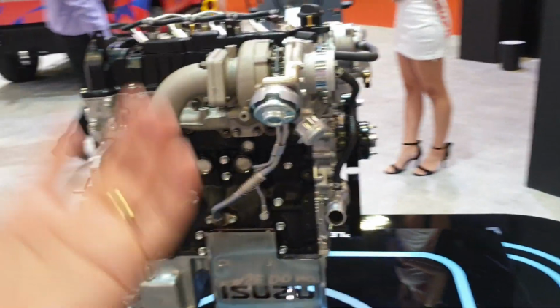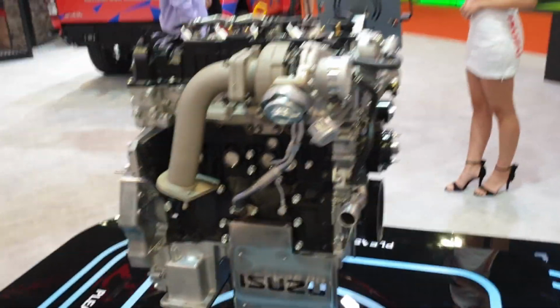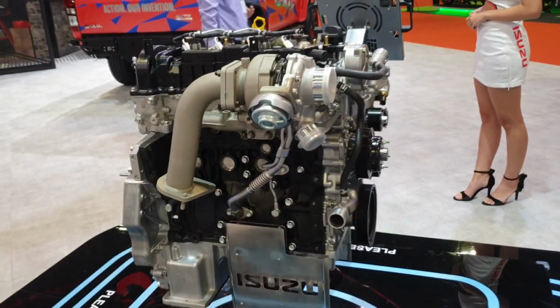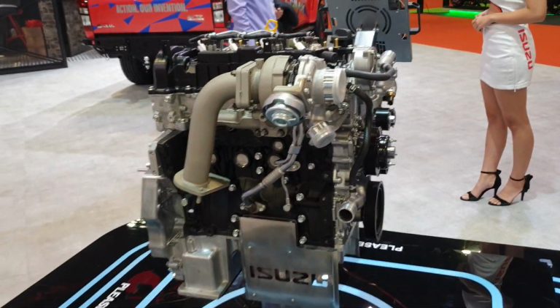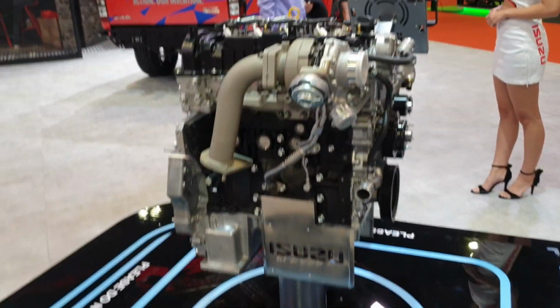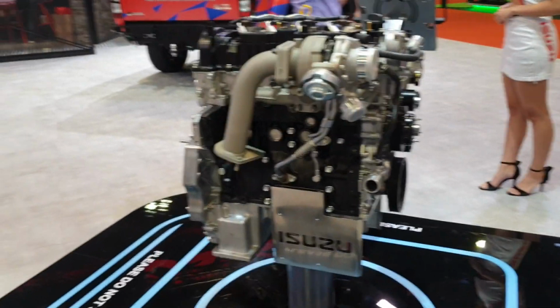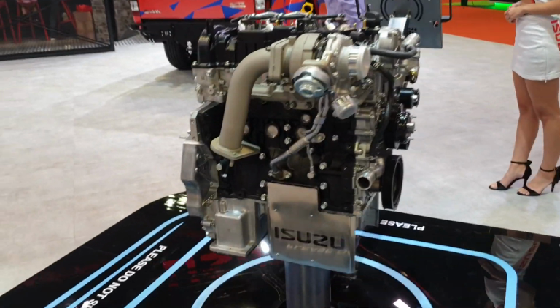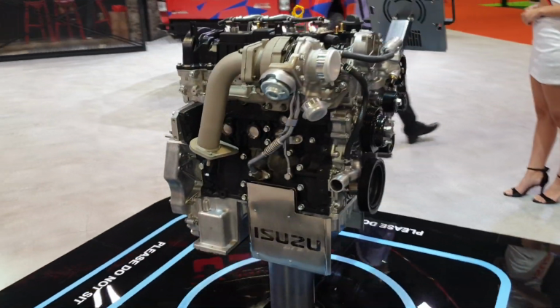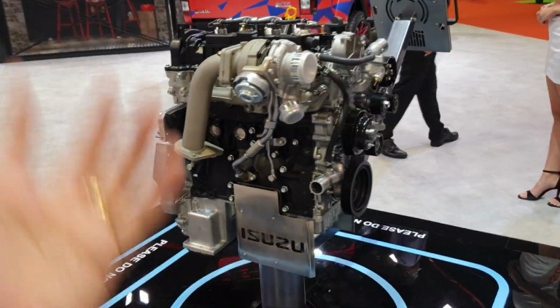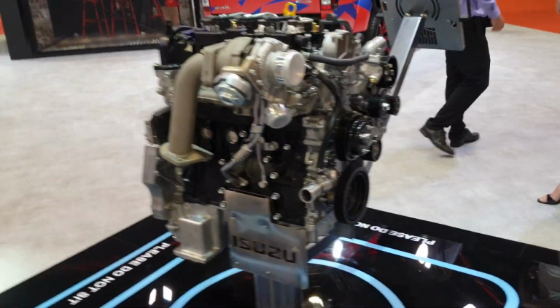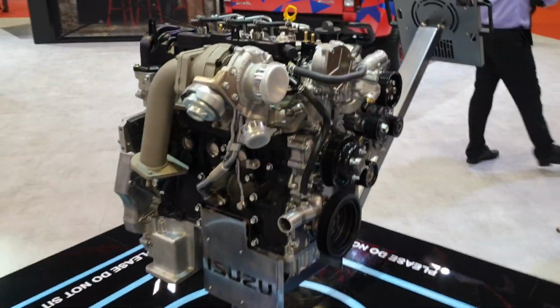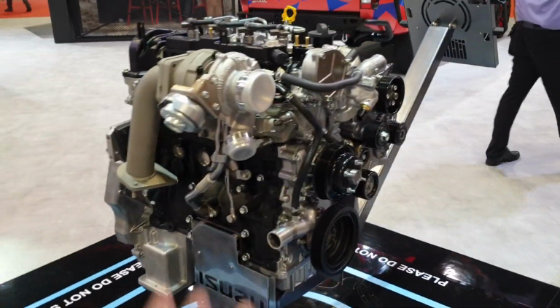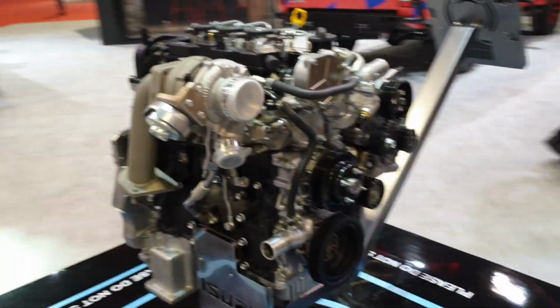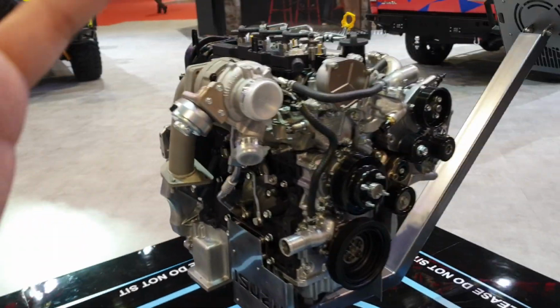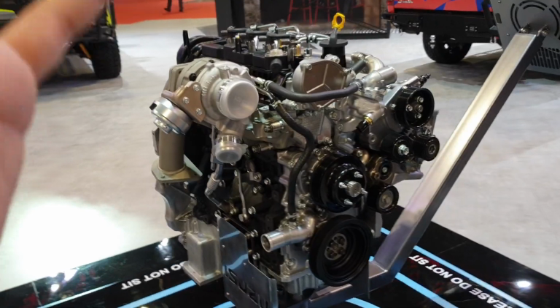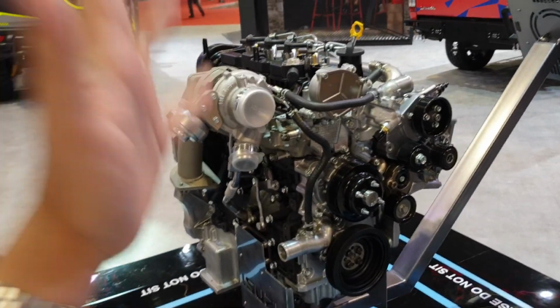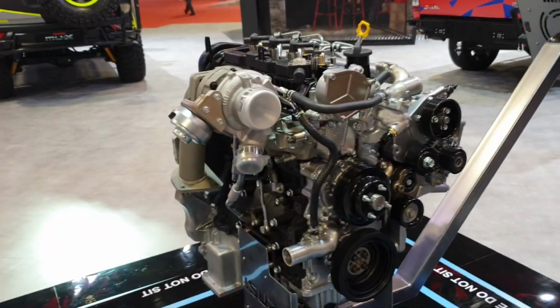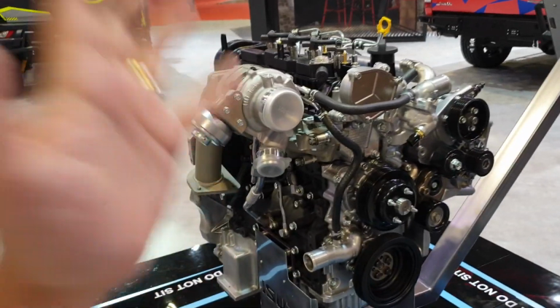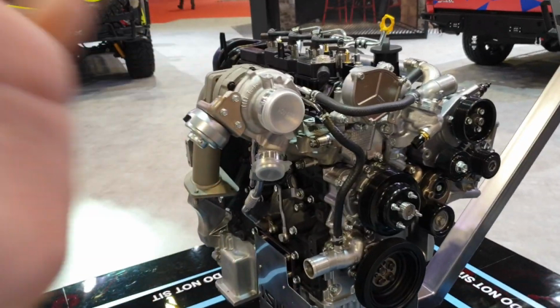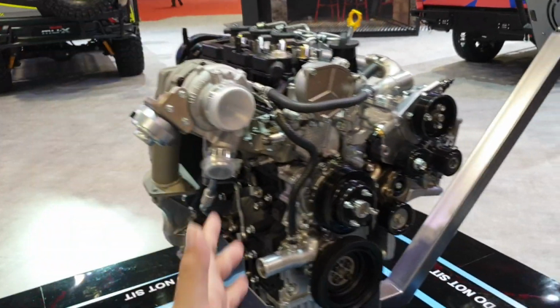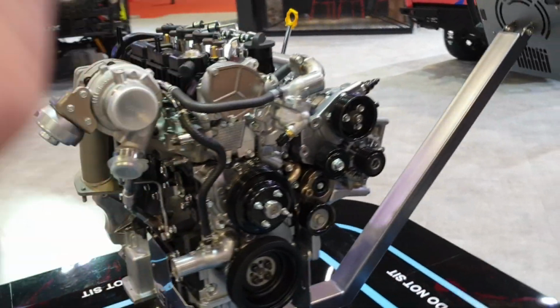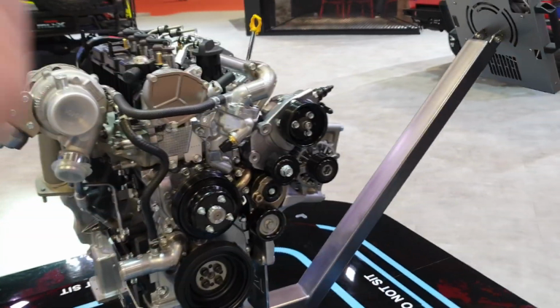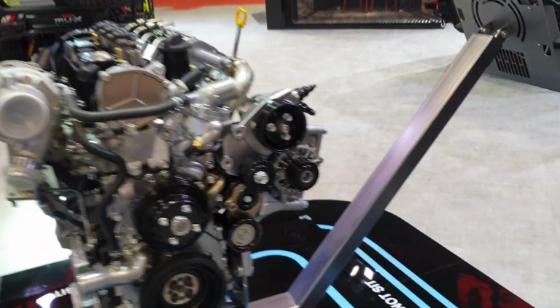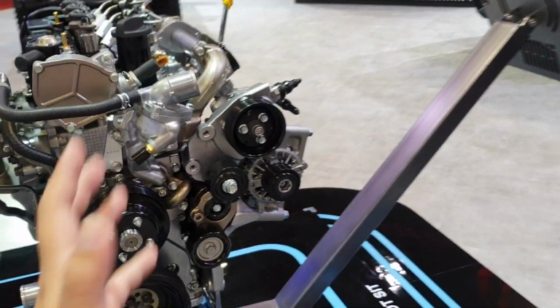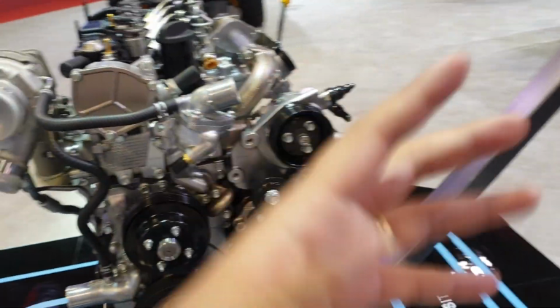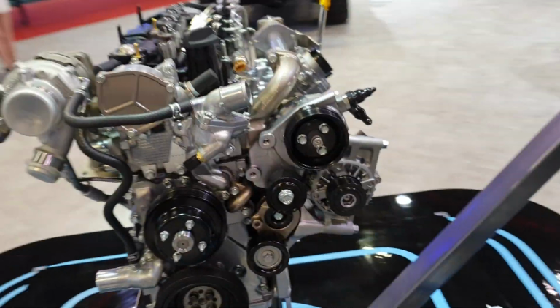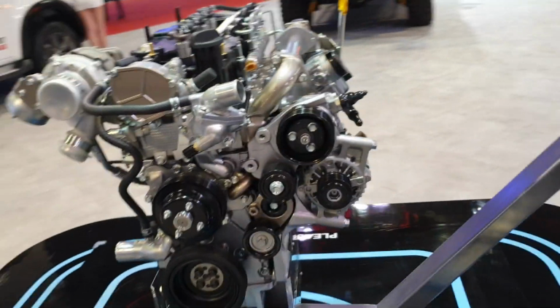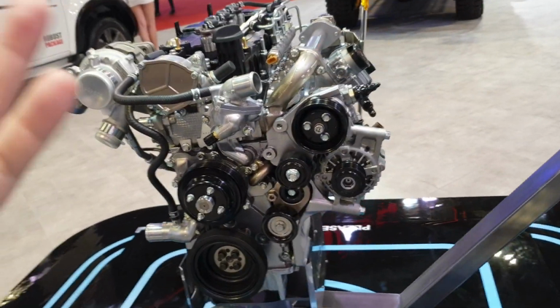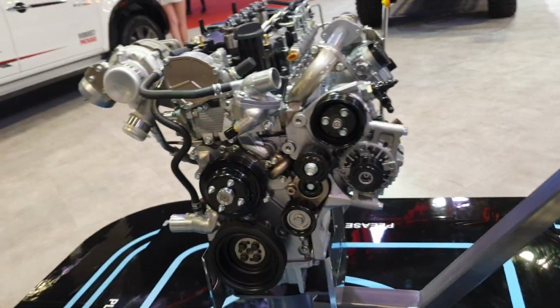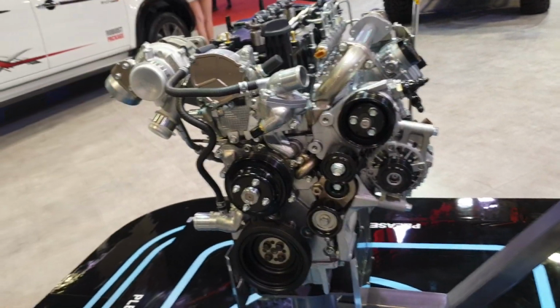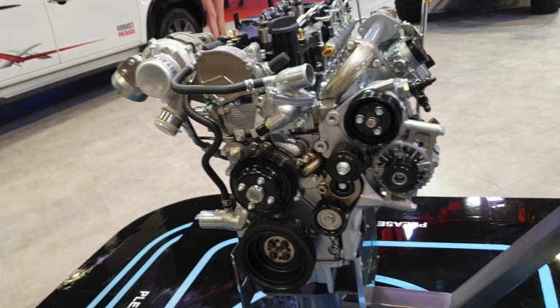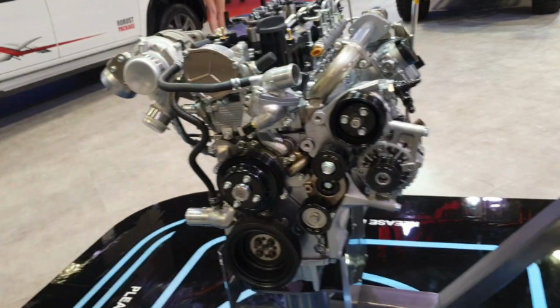They have a track record for it because of their Dura Miles campaign — their 3 liter D-MAXs will cover Bangkok to Singapore in one tank without needing to refuel.